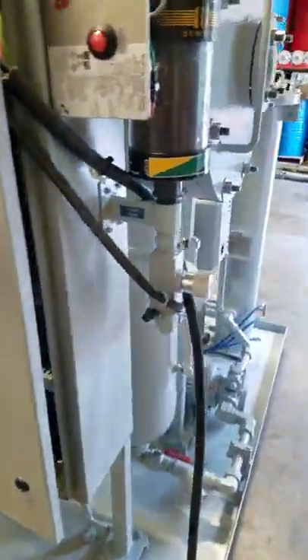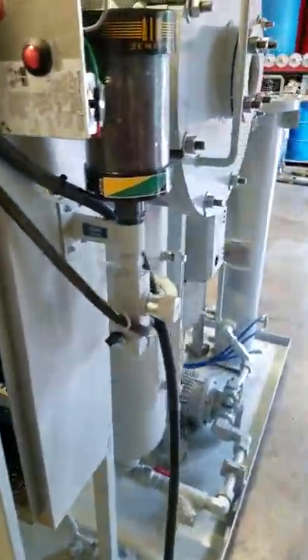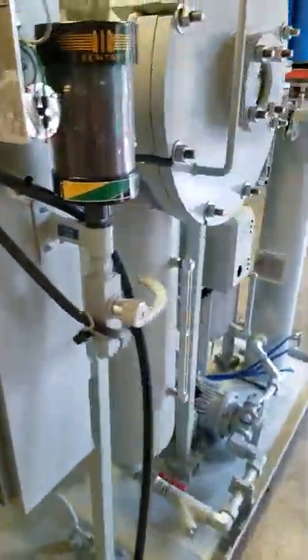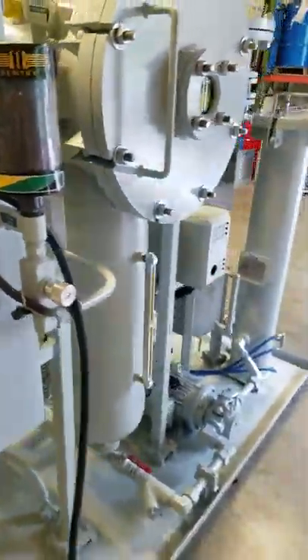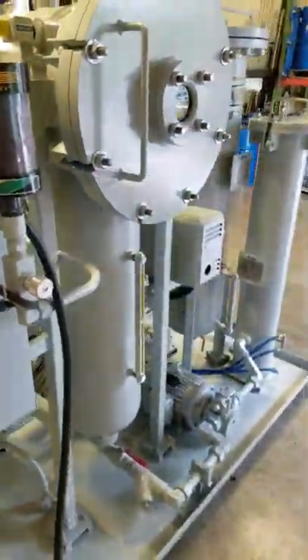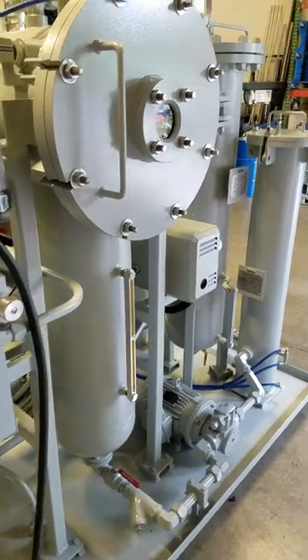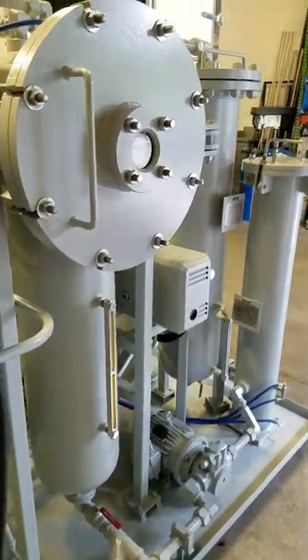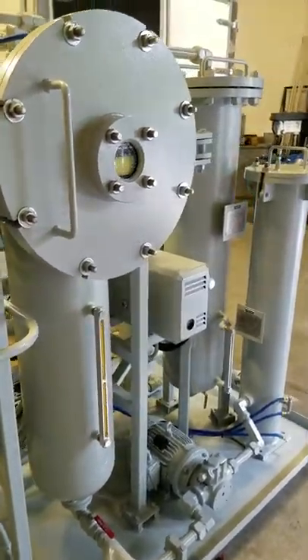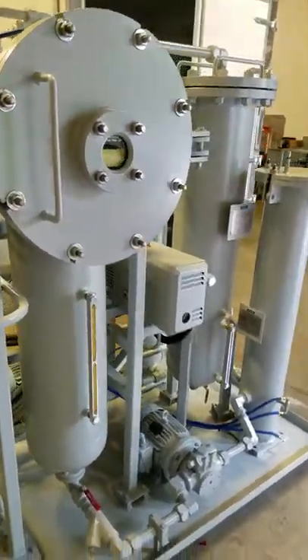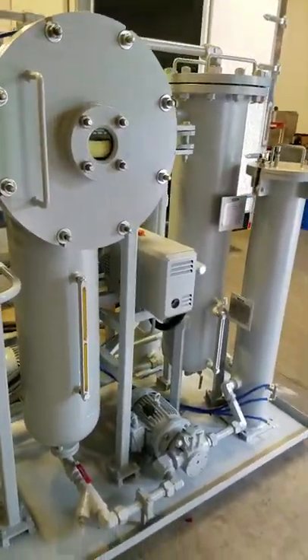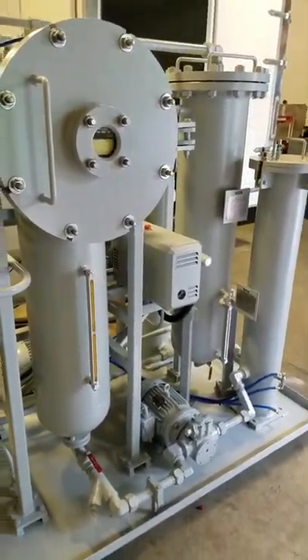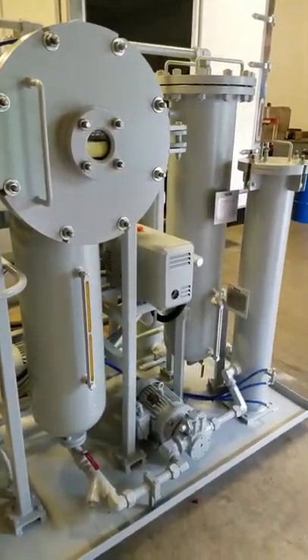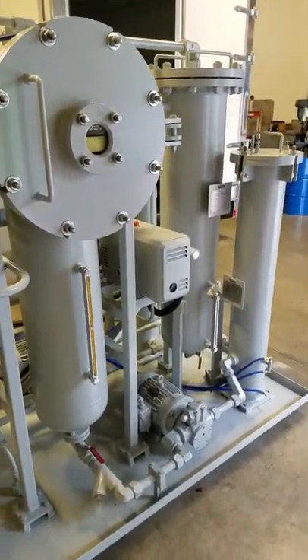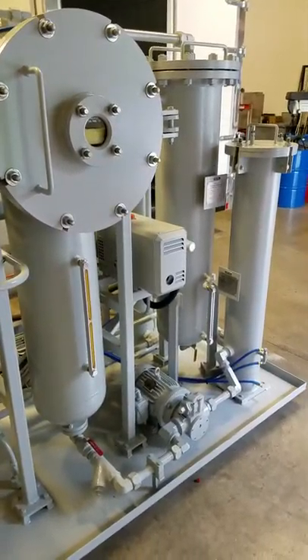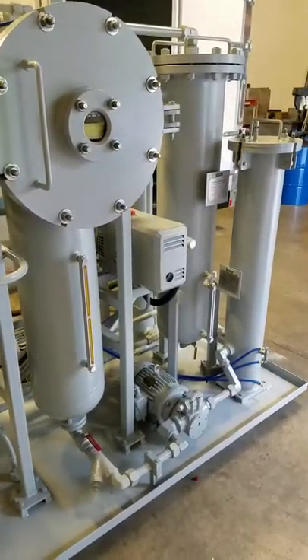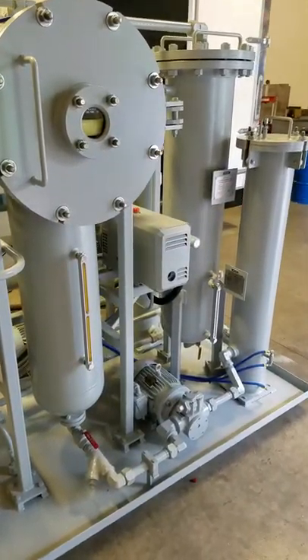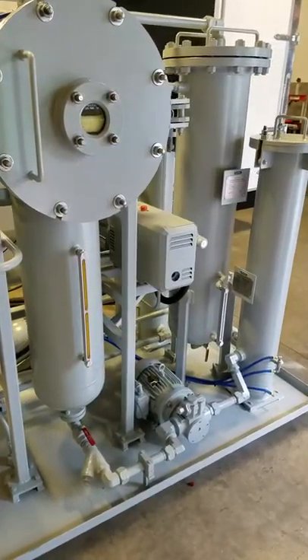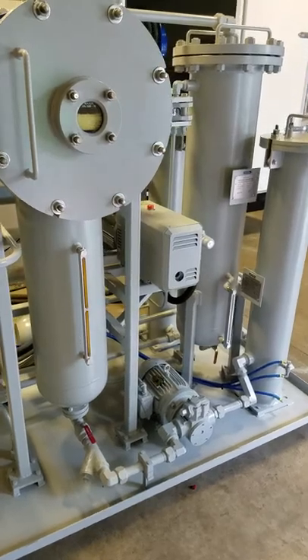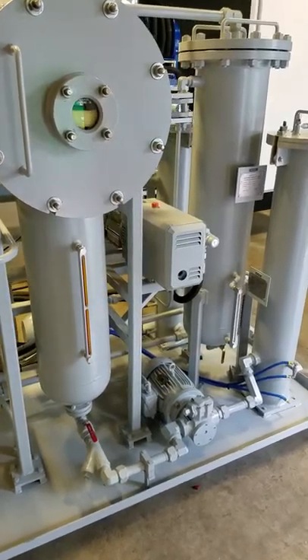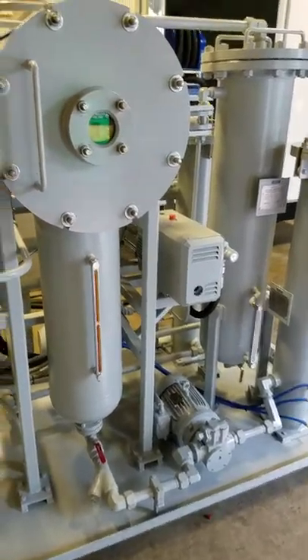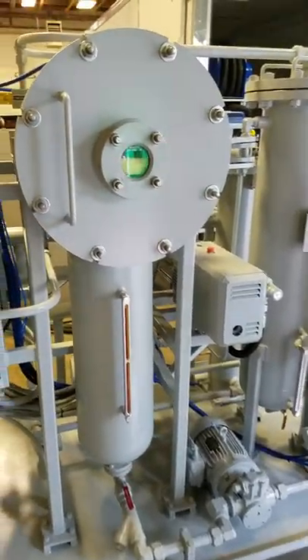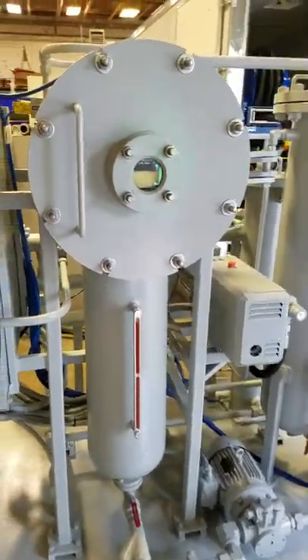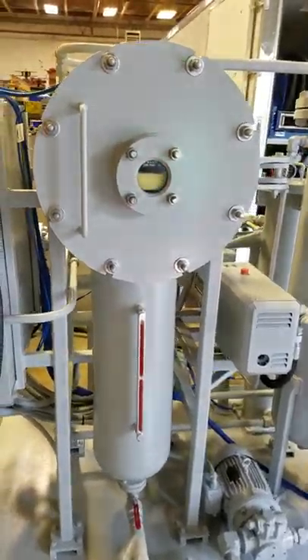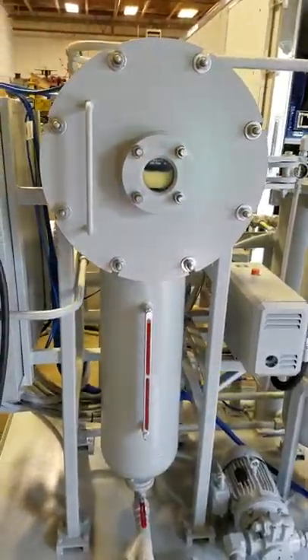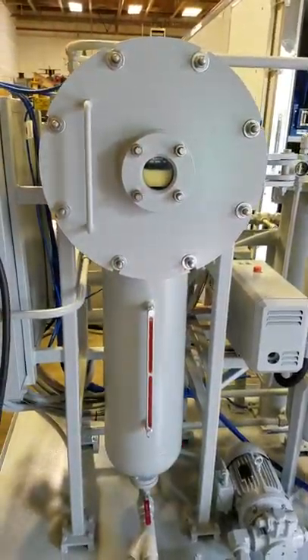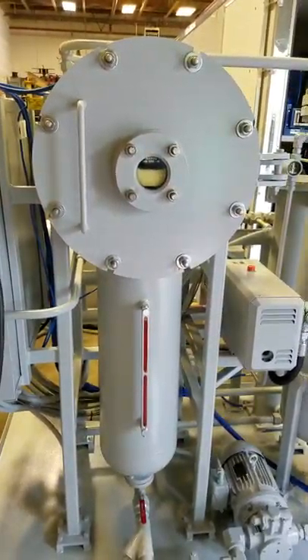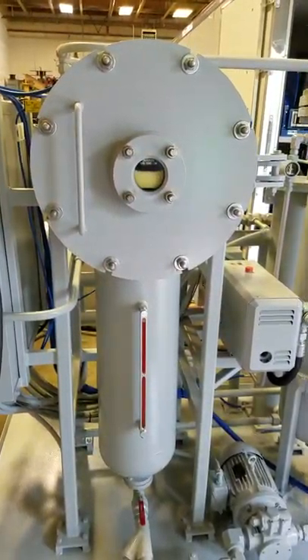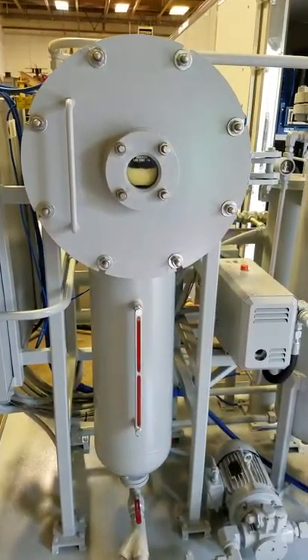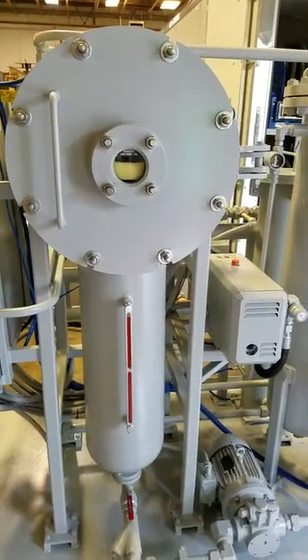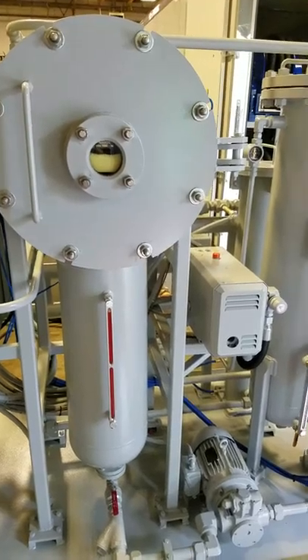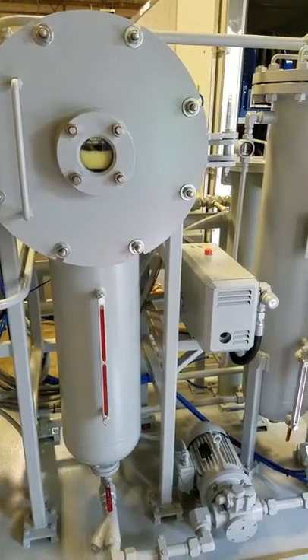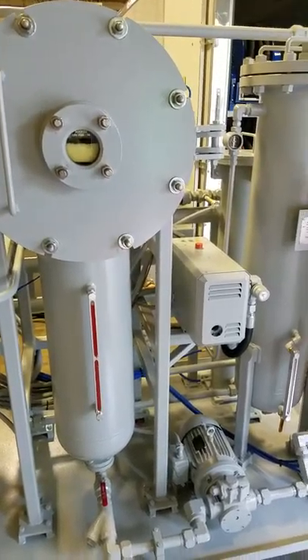All of the vessels on this system are ASME code rated and stamped. This is our vacuum vessel — you can see some oil in it right now. The system is running.